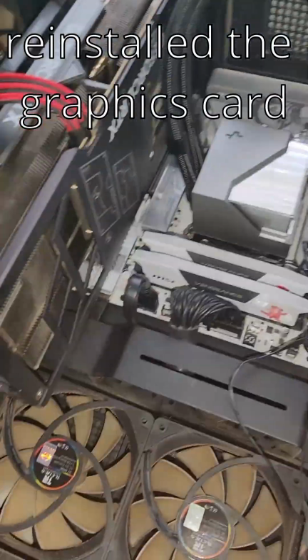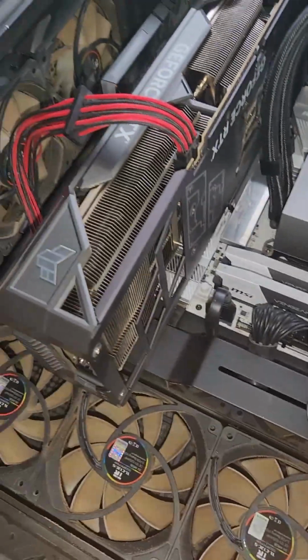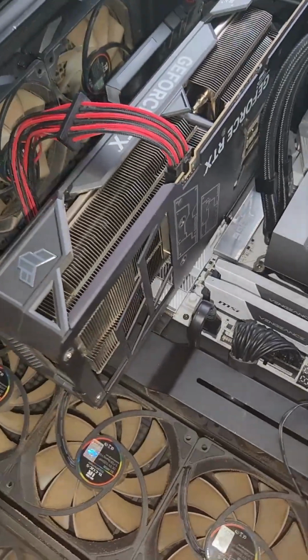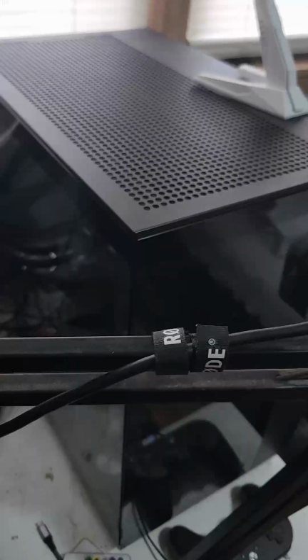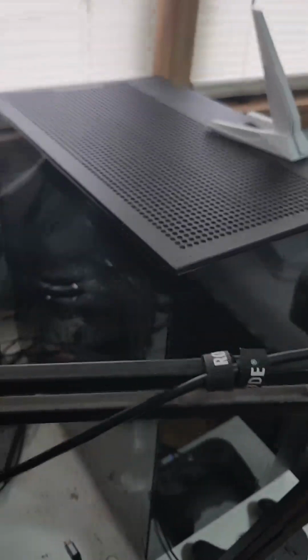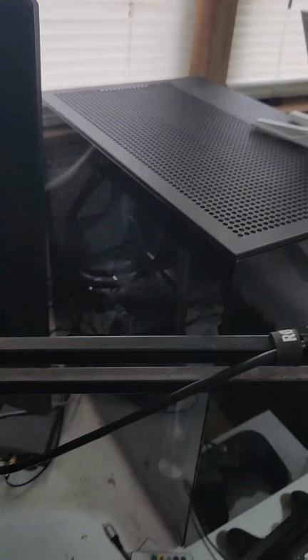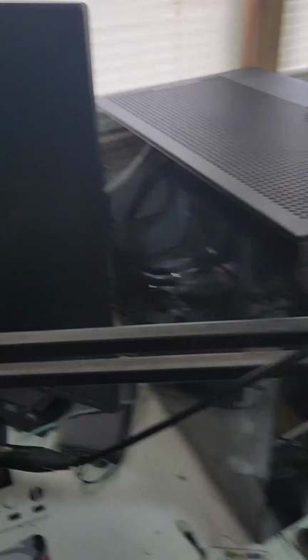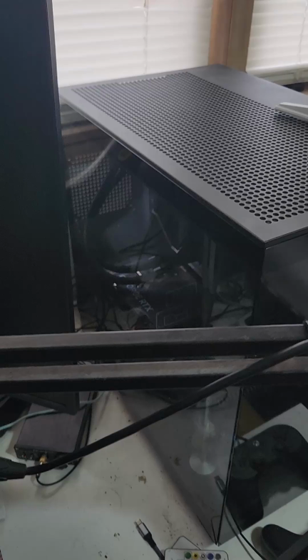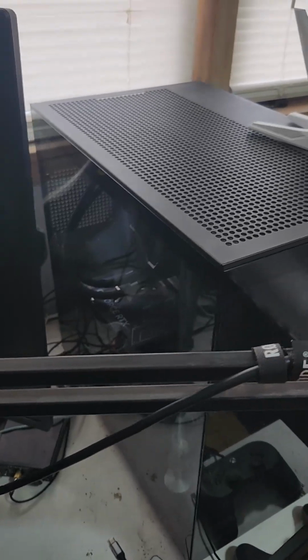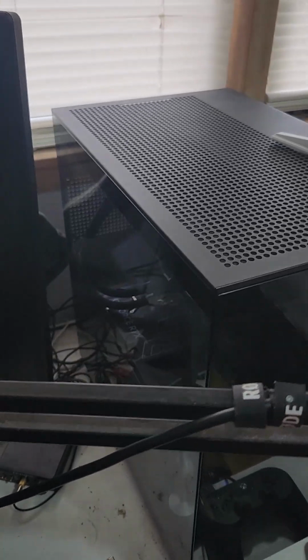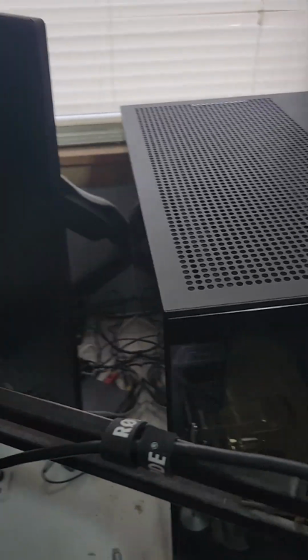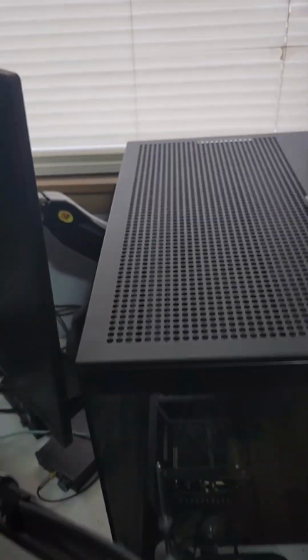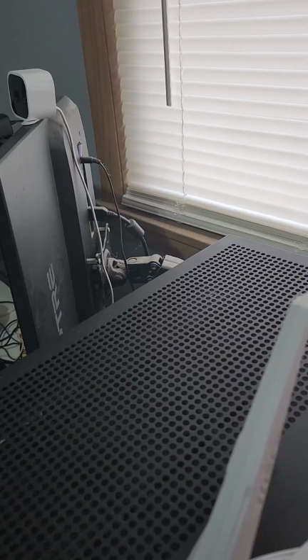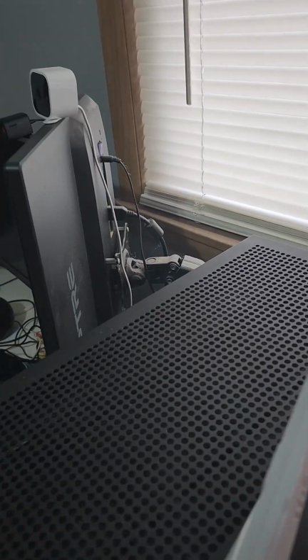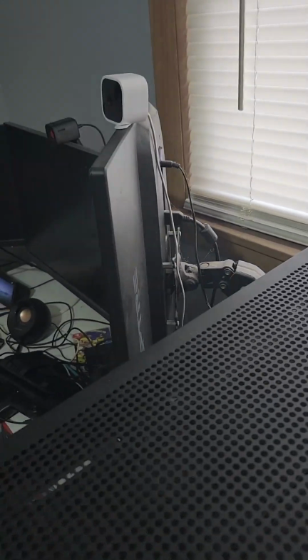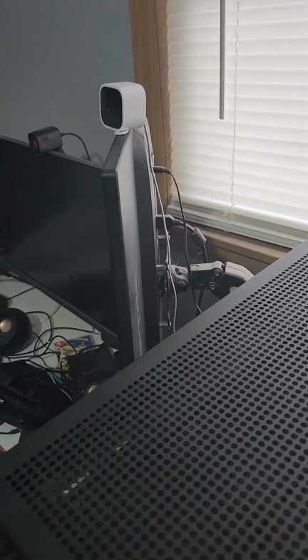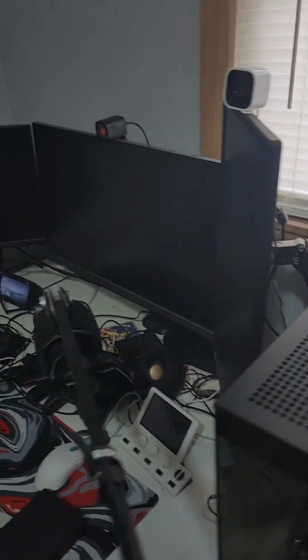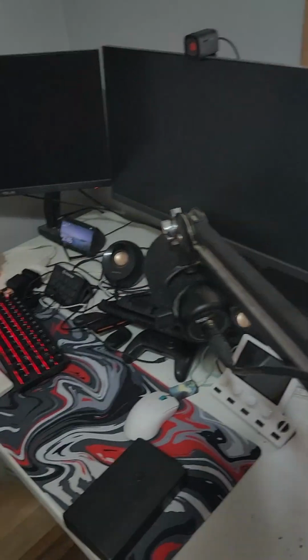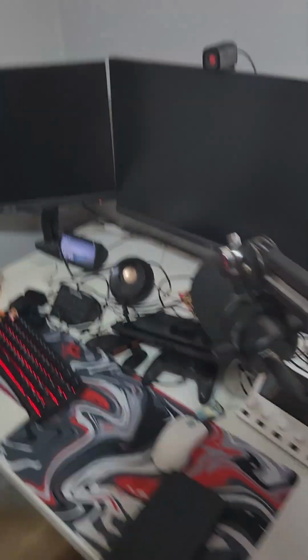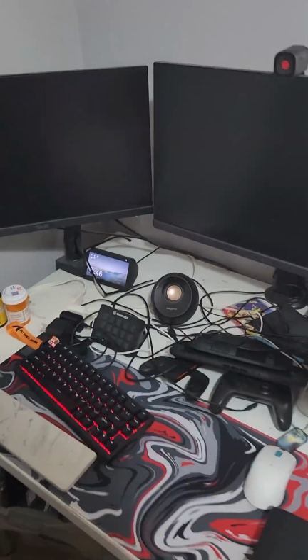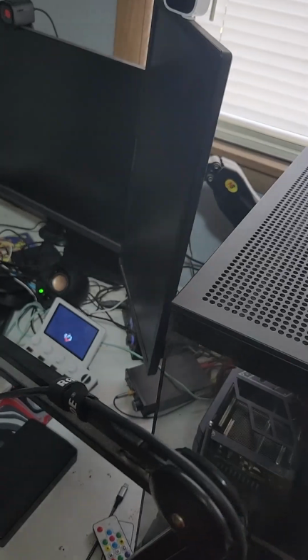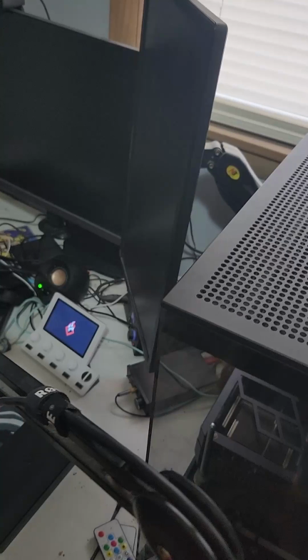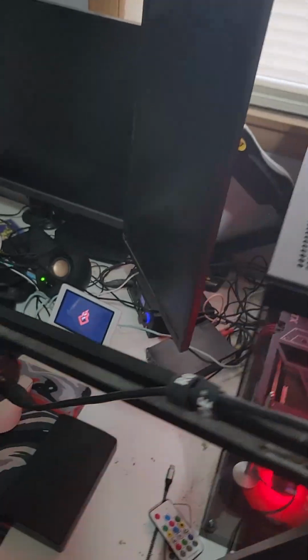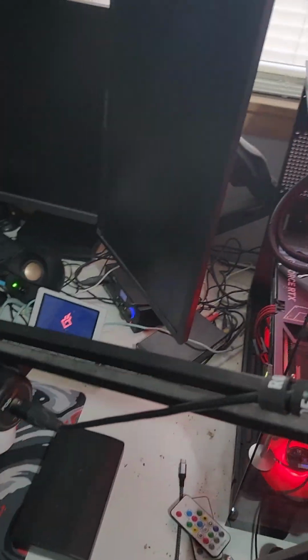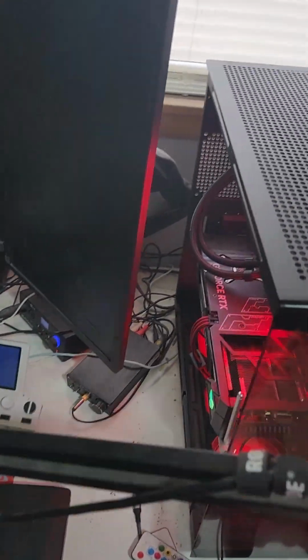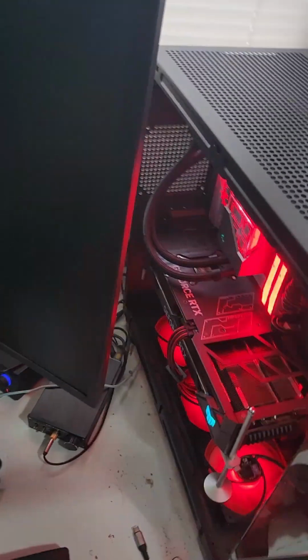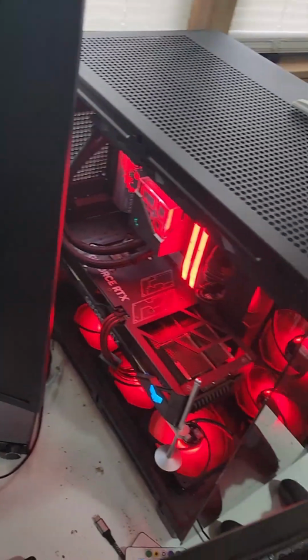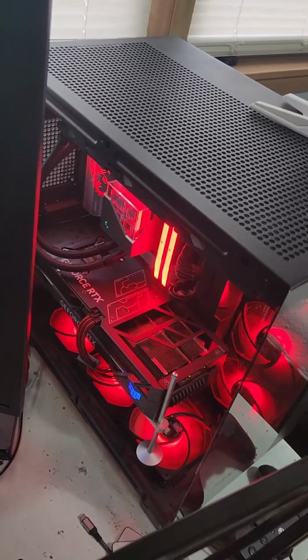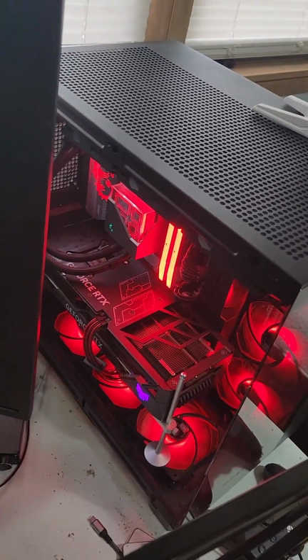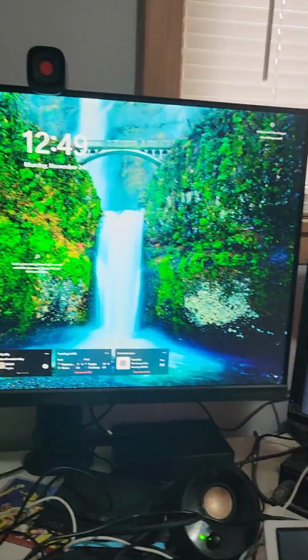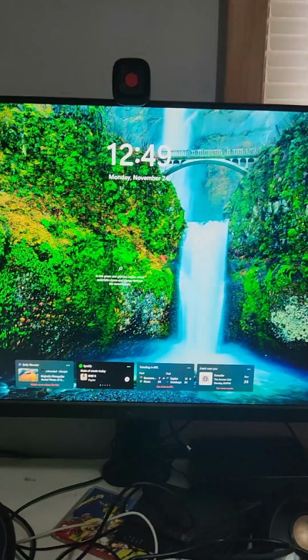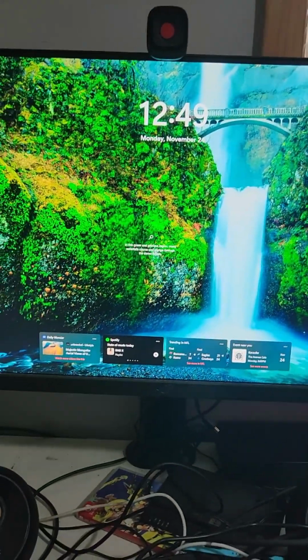Now we can turn on the PC. All right, everything's put together. Now we can flip the switch on the power supply. There we go, and we can turn it on. There we go, it's on.